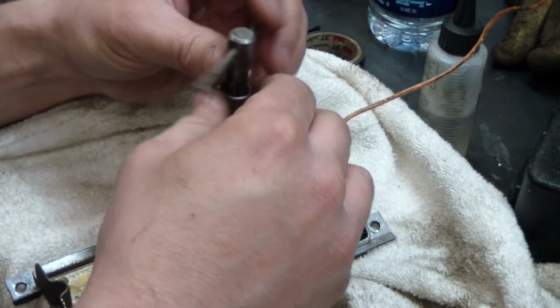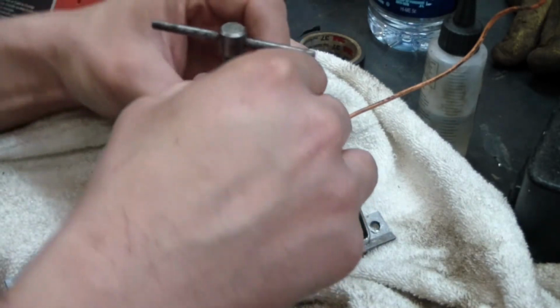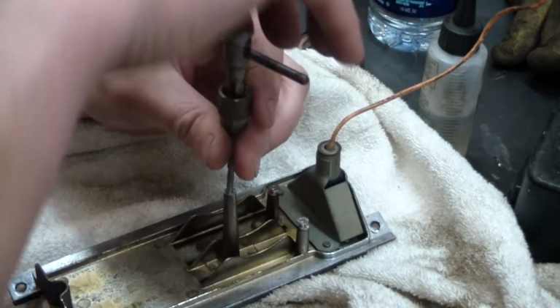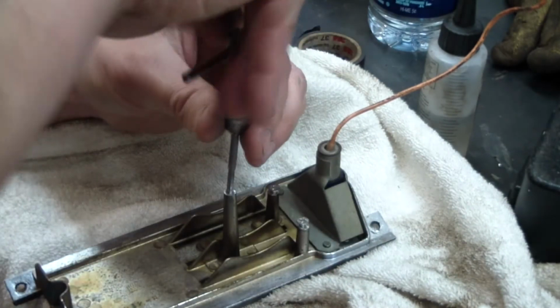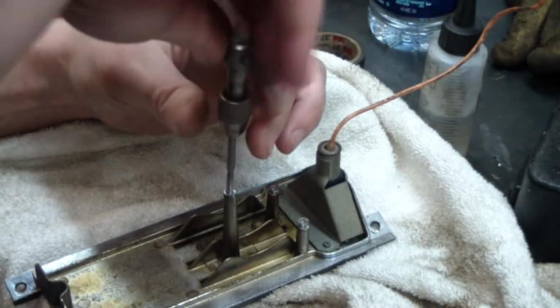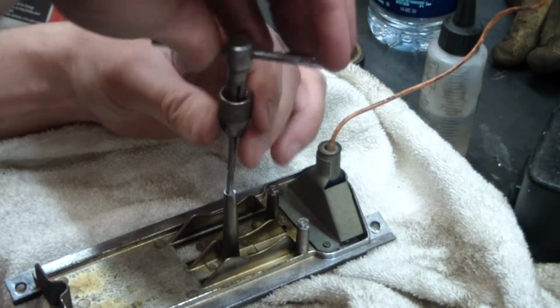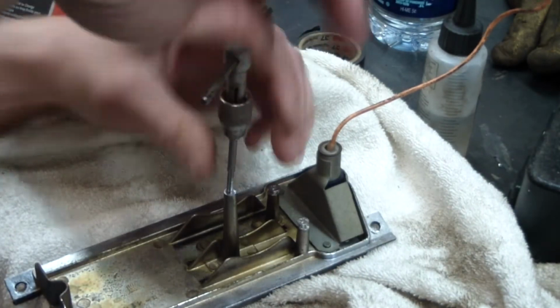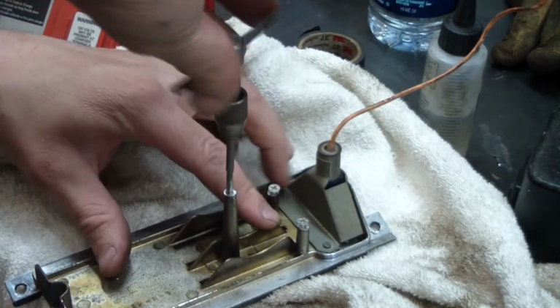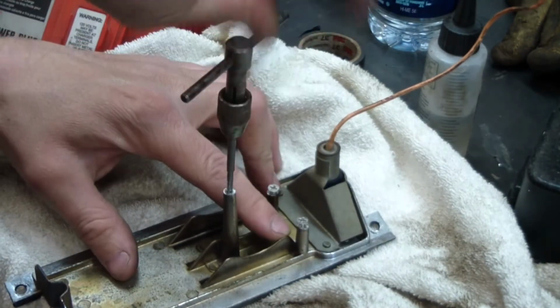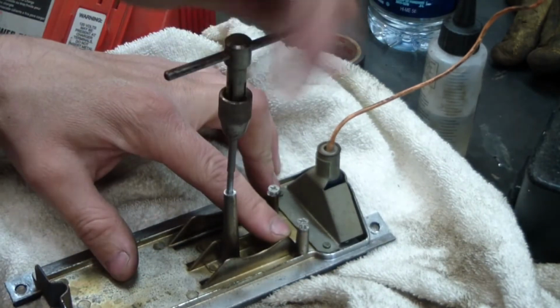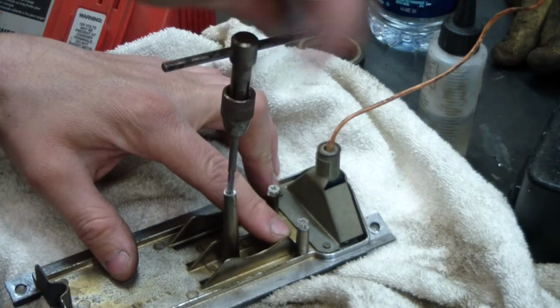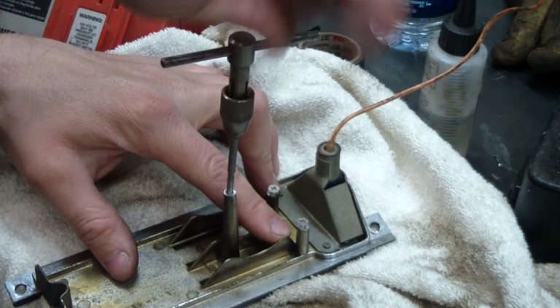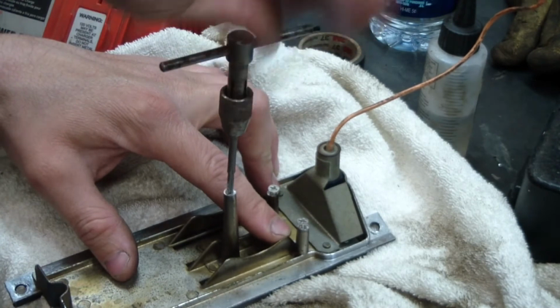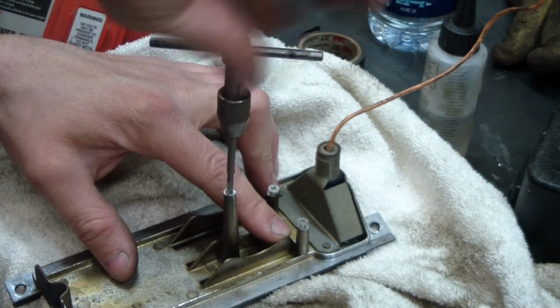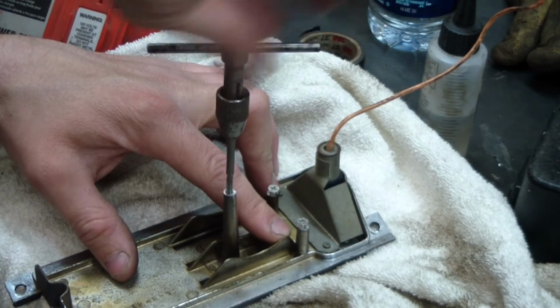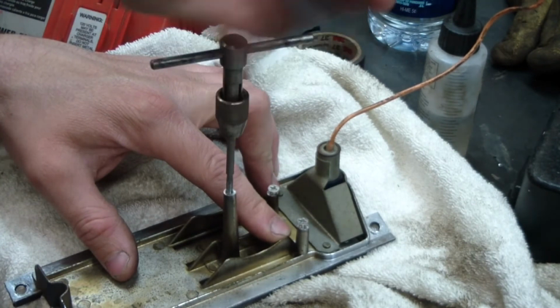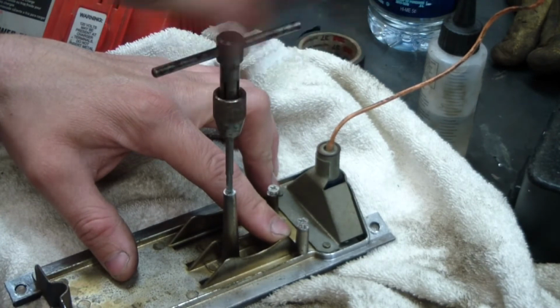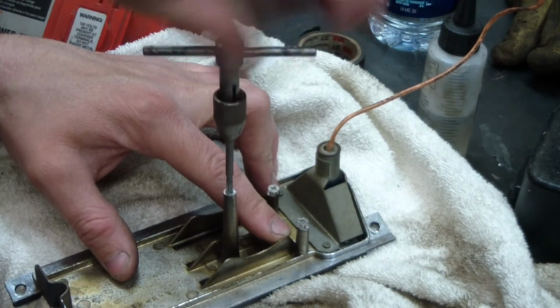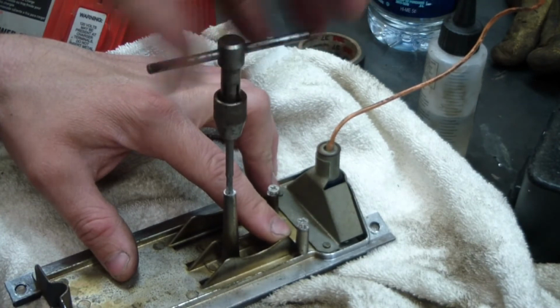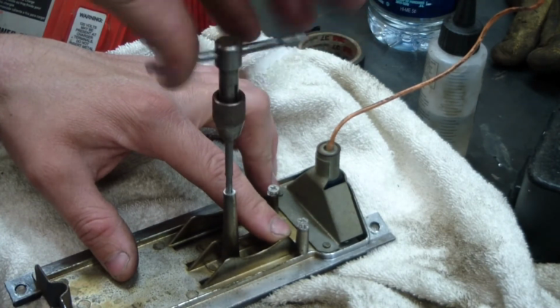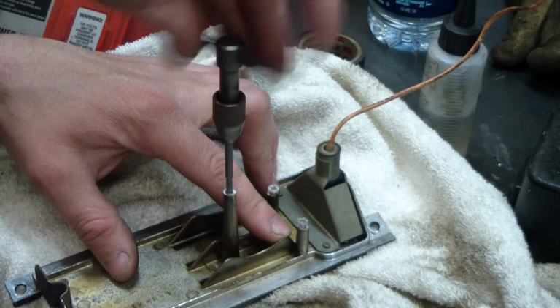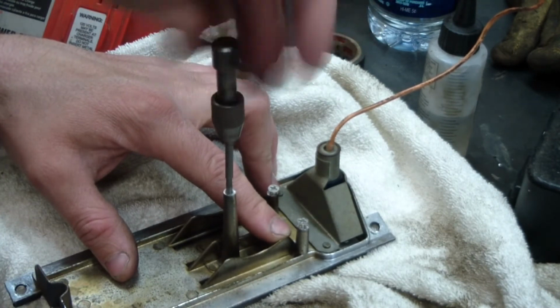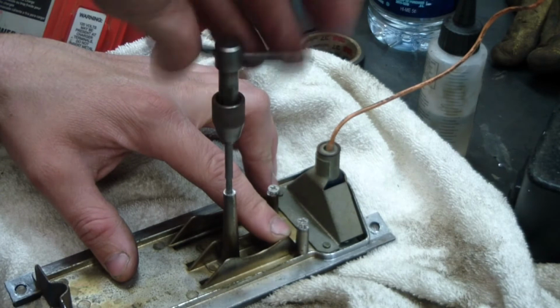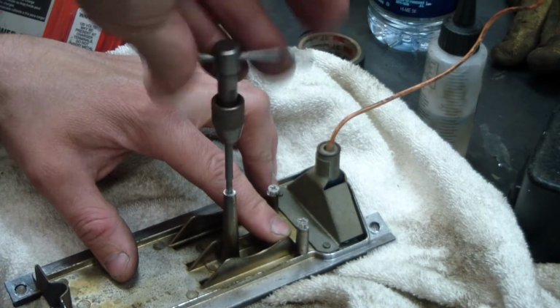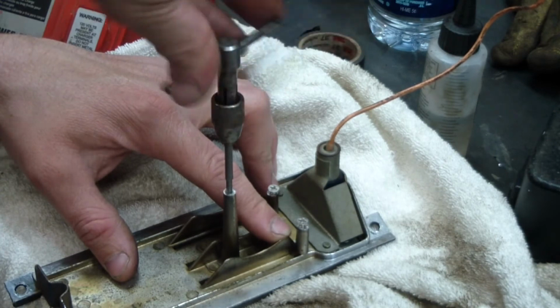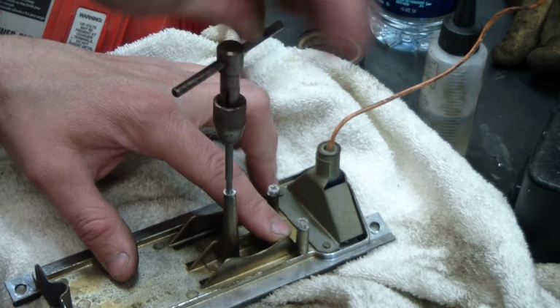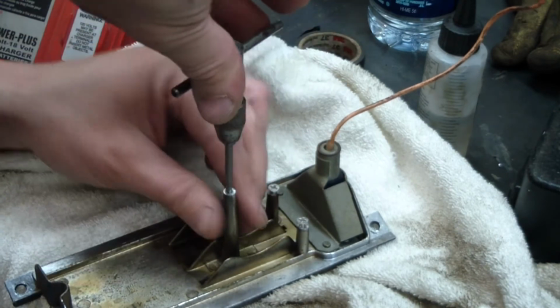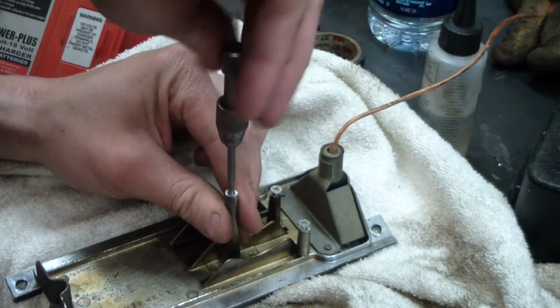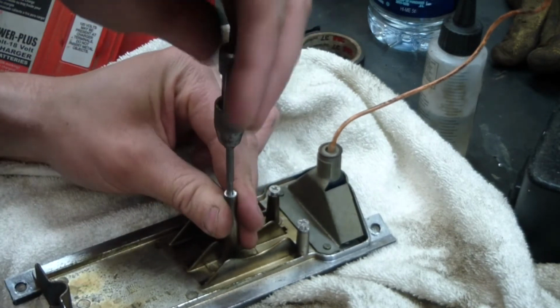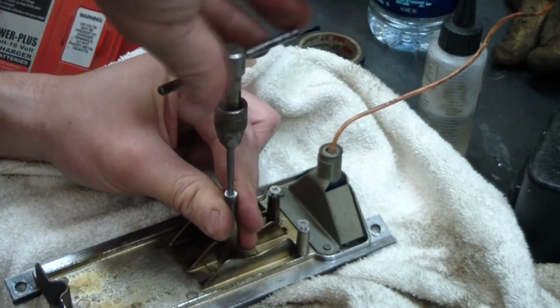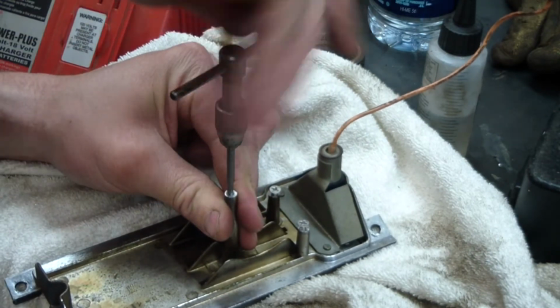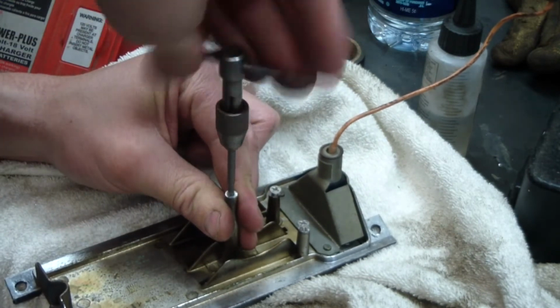Just using a regular plain old starter tap. I had to run it in the other ones about four times — the flutes are getting full of aluminum or whatever type of metal this is.